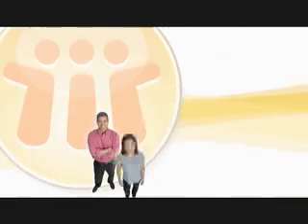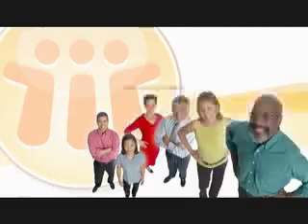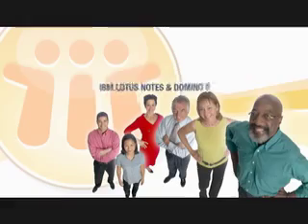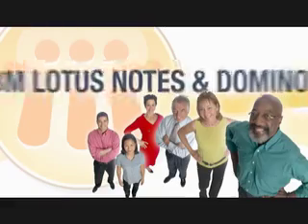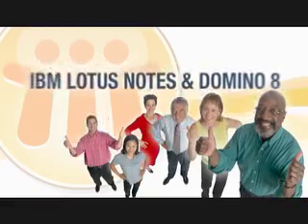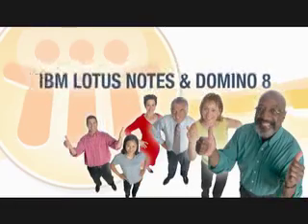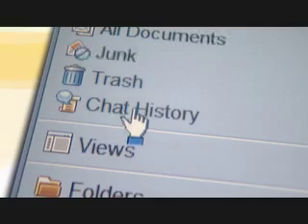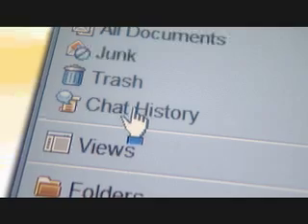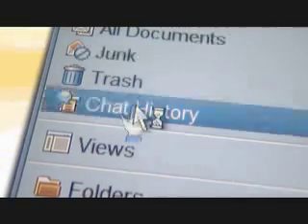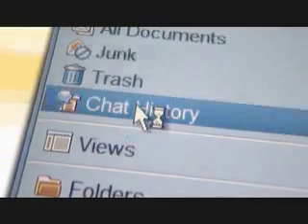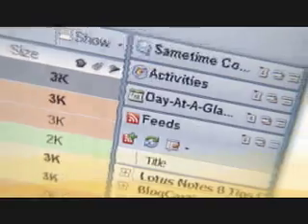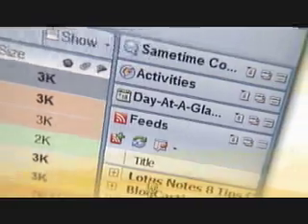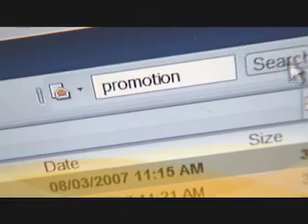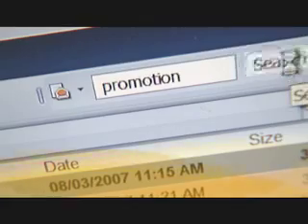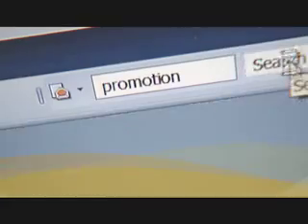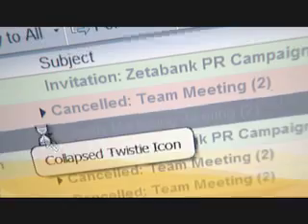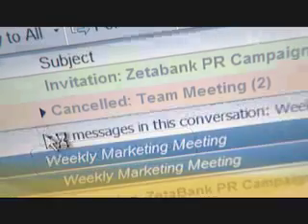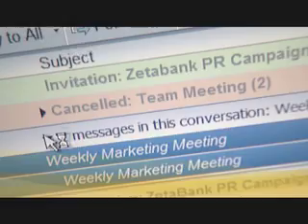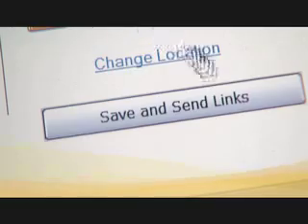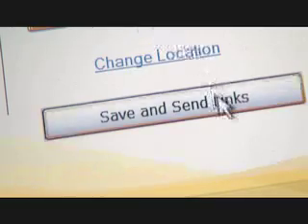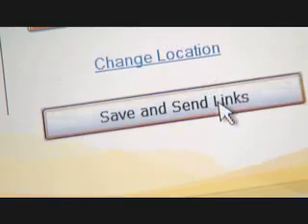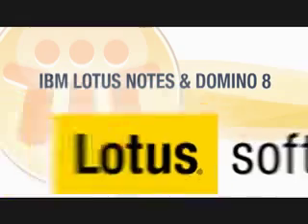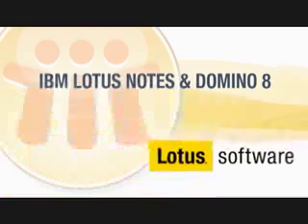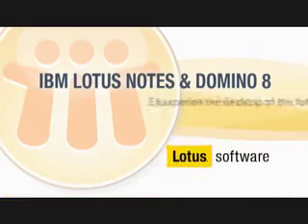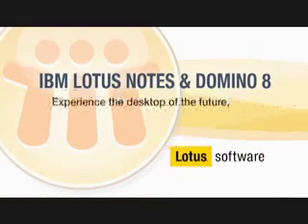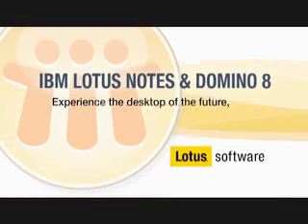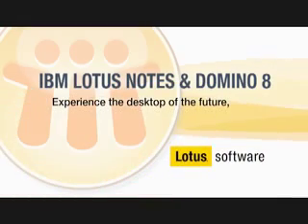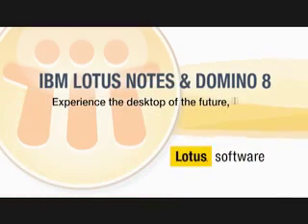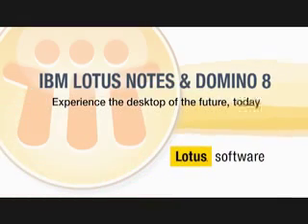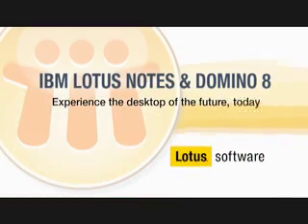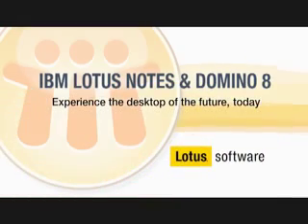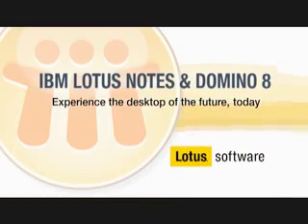IBM Lotus Notes and Domino 8. Notes, huh? All the things you've come to rely on, in a high-performance workspace. That's what I need. Experience the desktop of the future today.